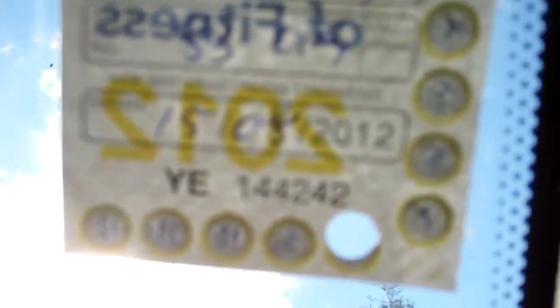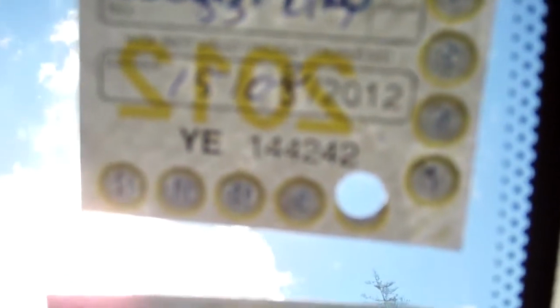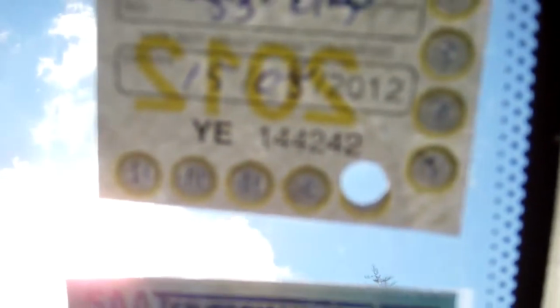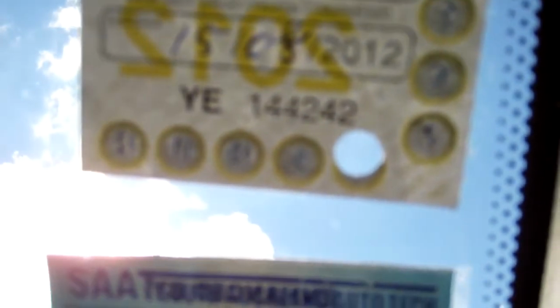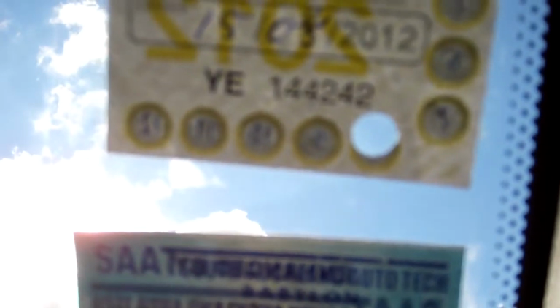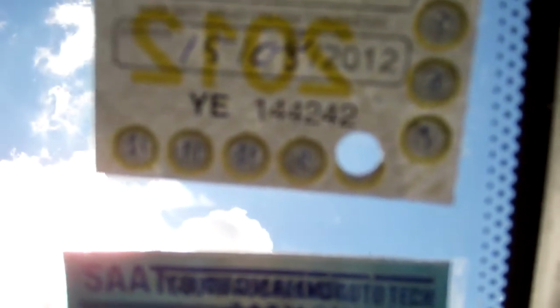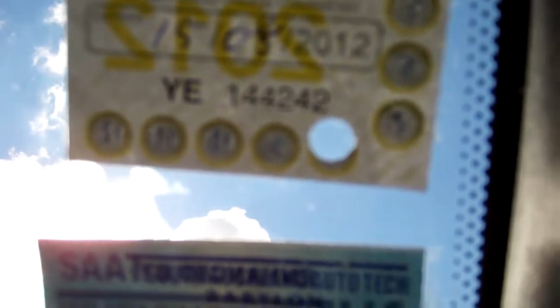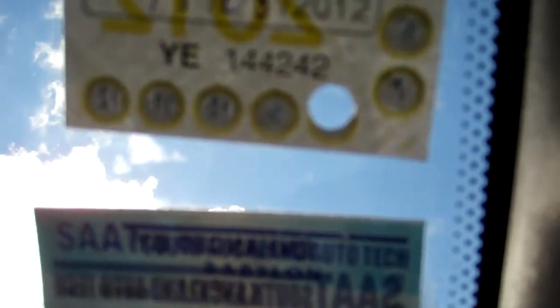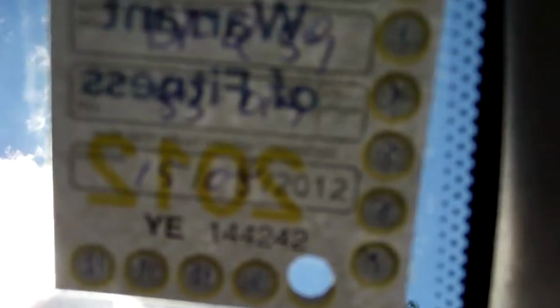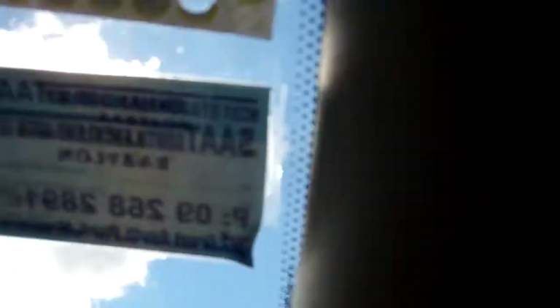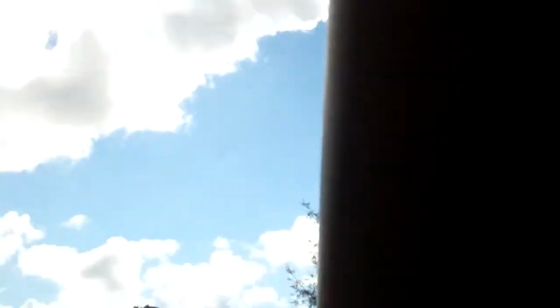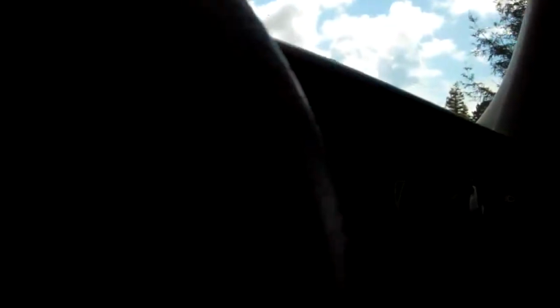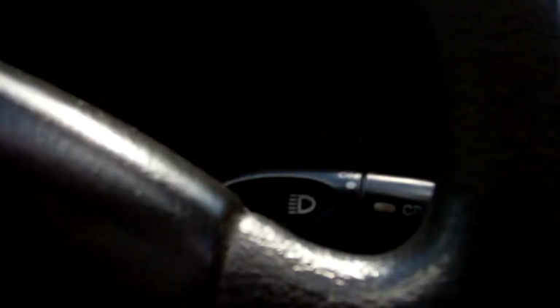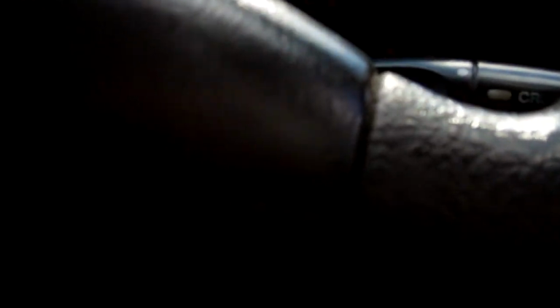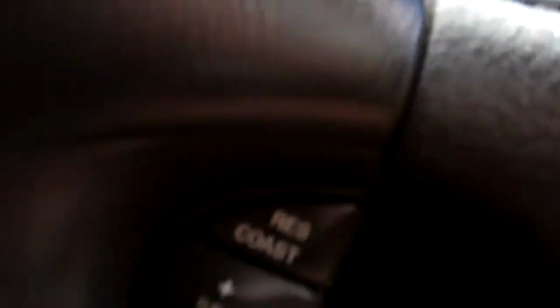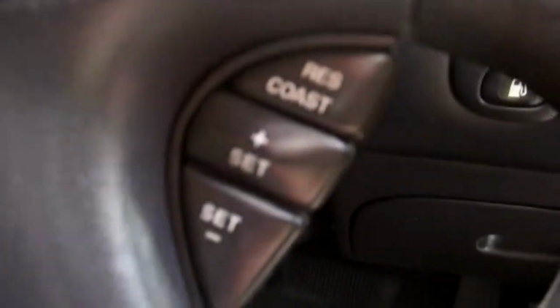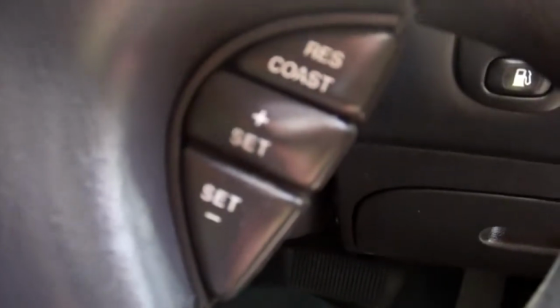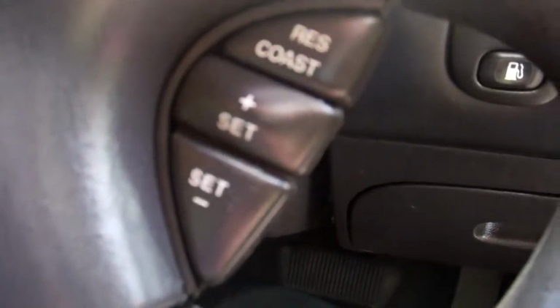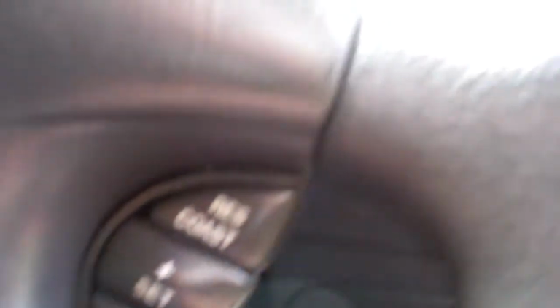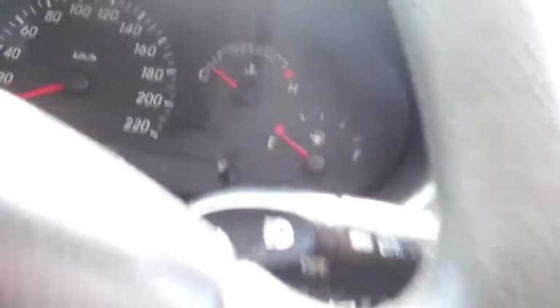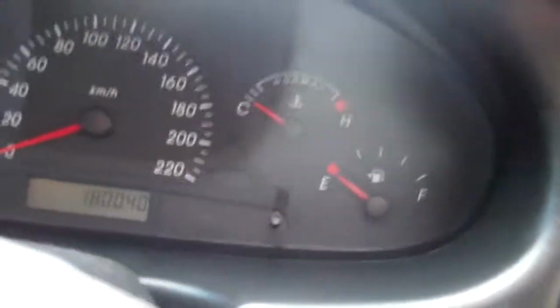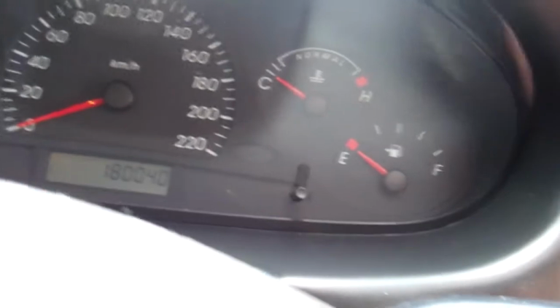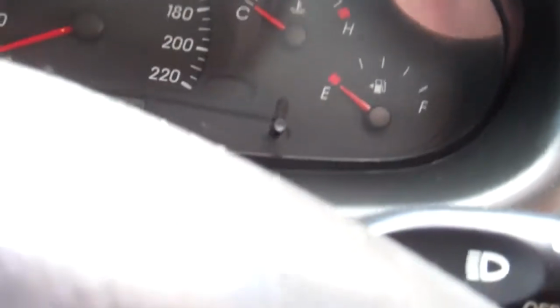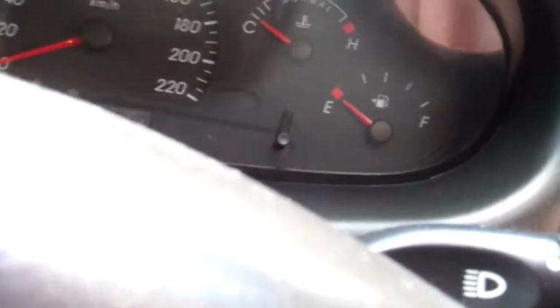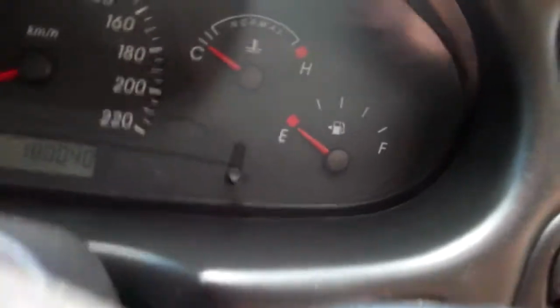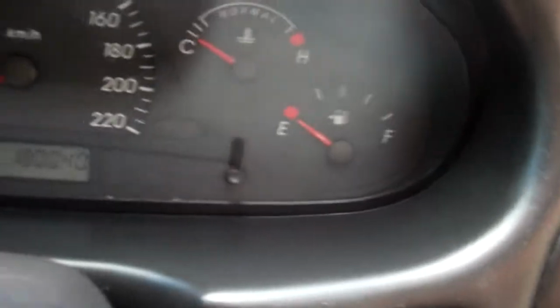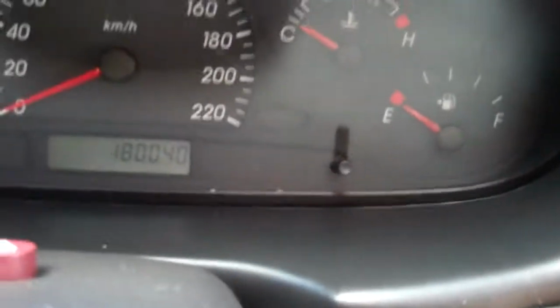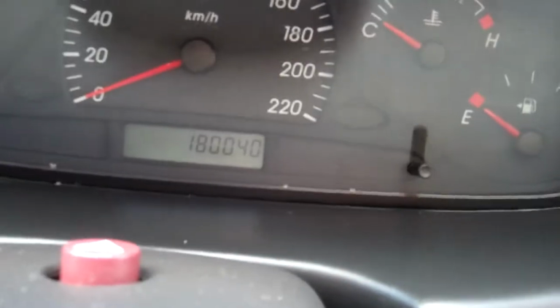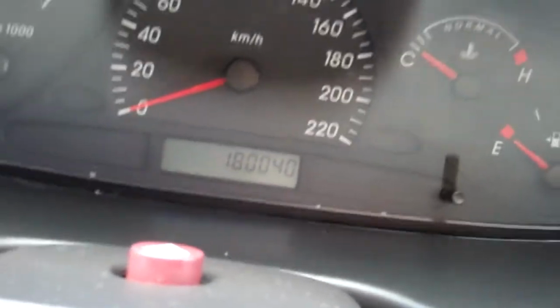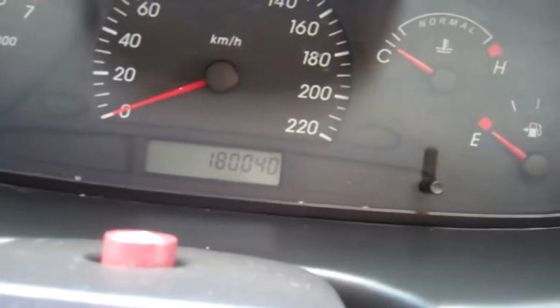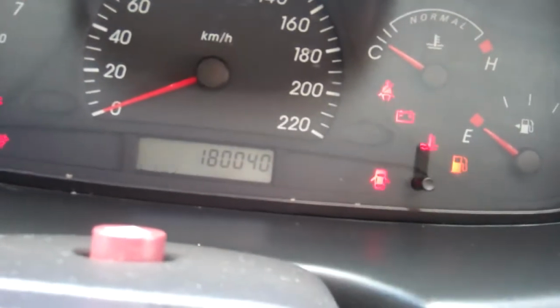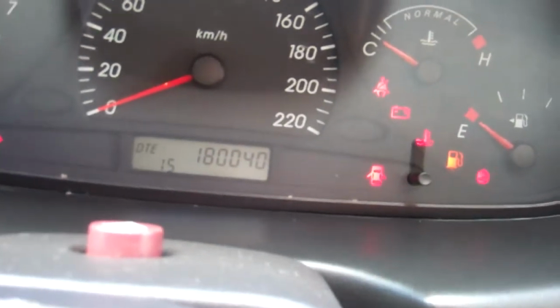Brand new warrant to the eighth month, 2012. You can see there we've got cruise control on this model. And we'll just chuck the key in — you can see it's currently sitting at 180,000 Ks.